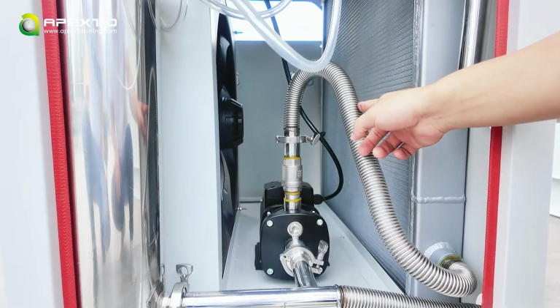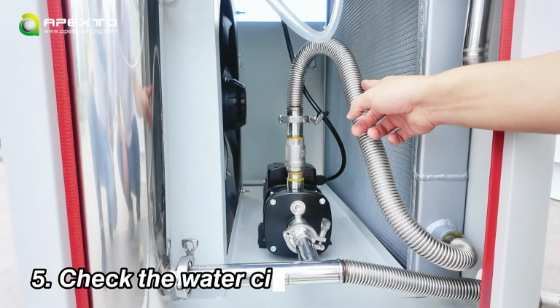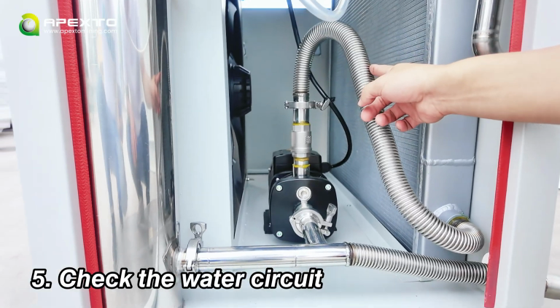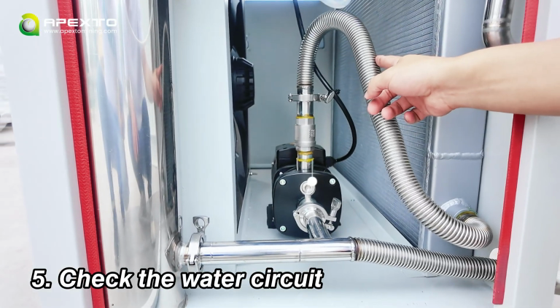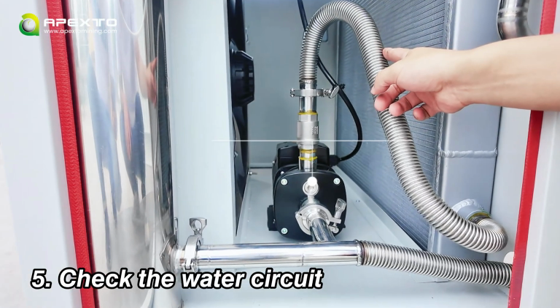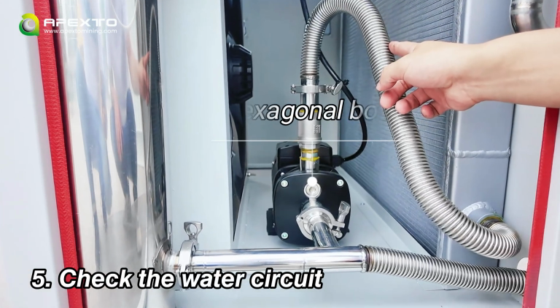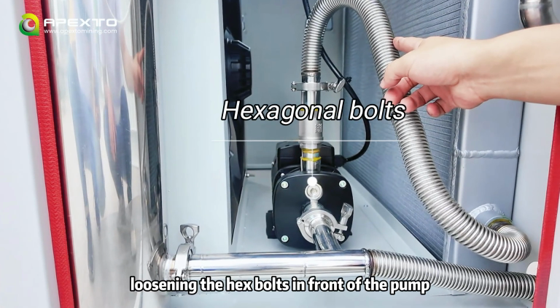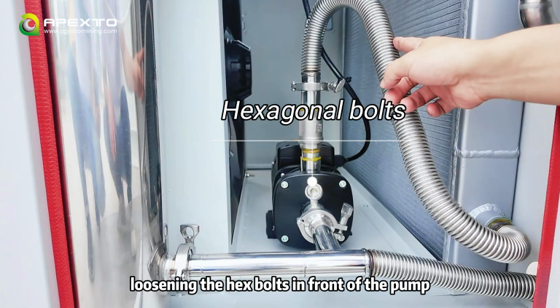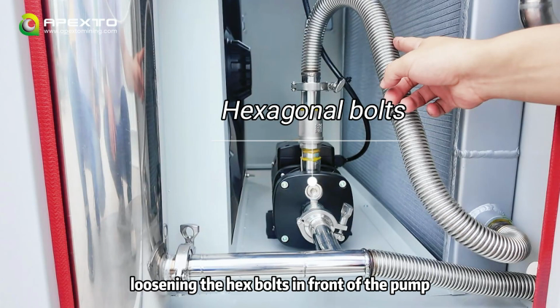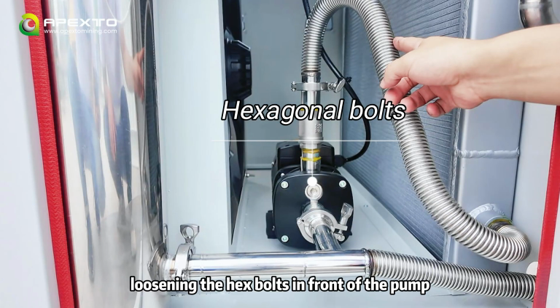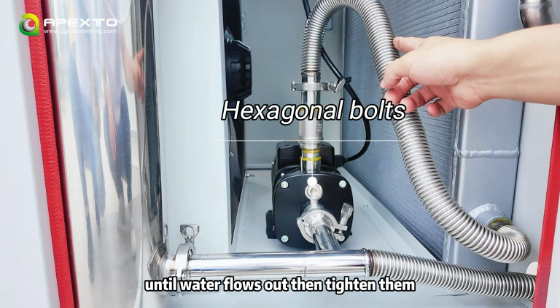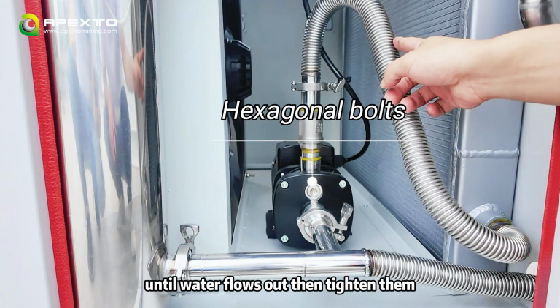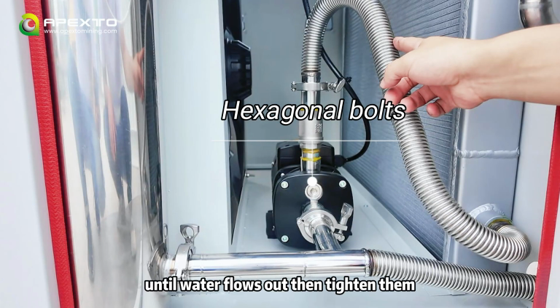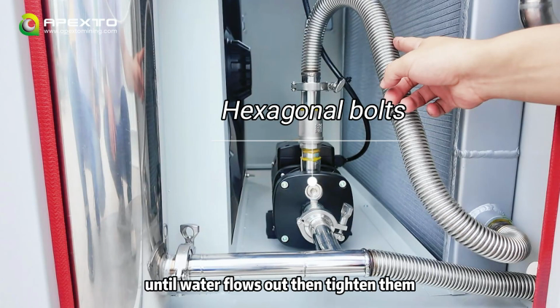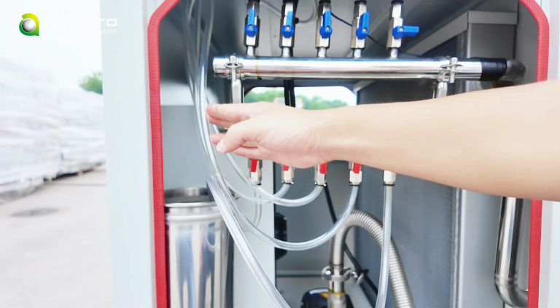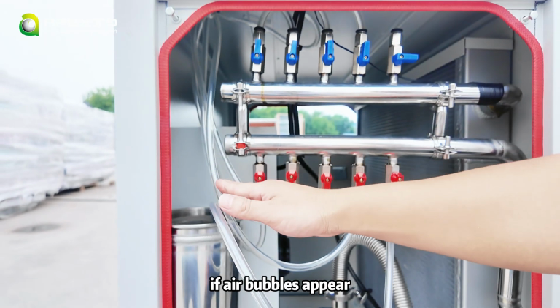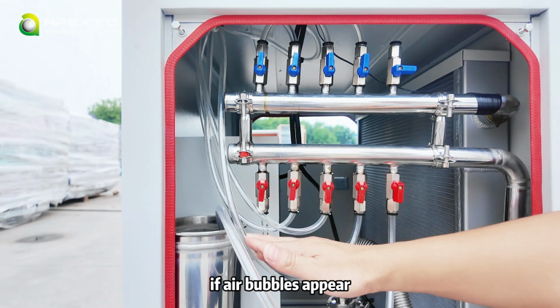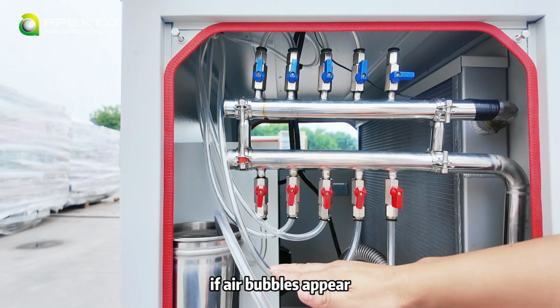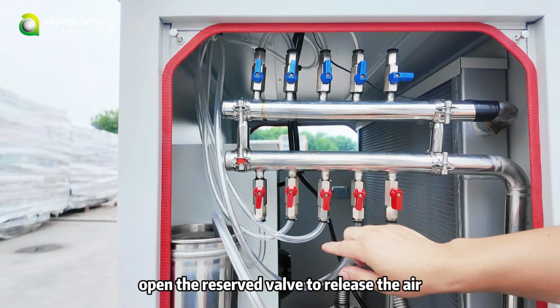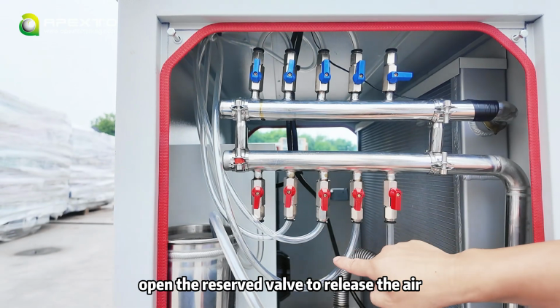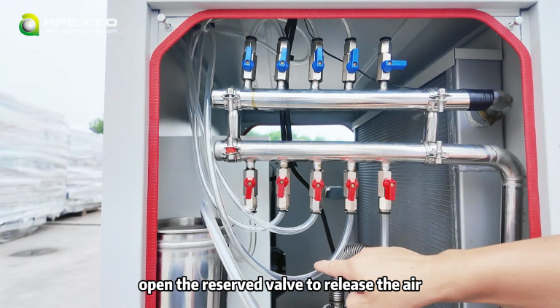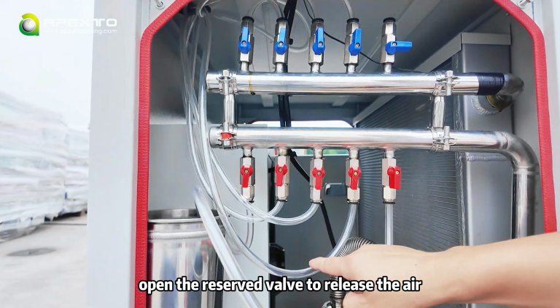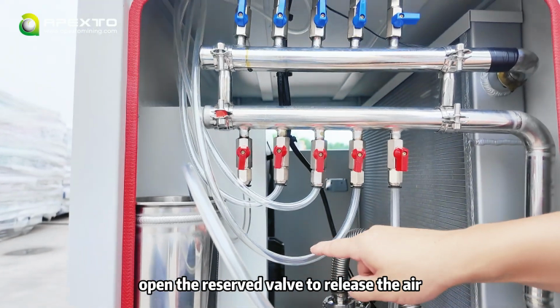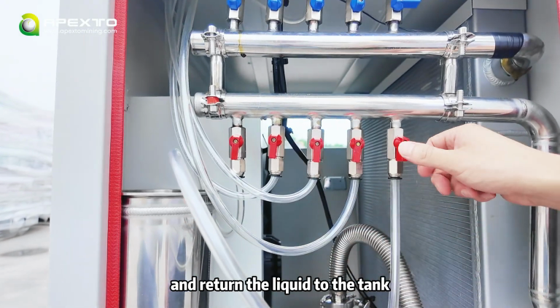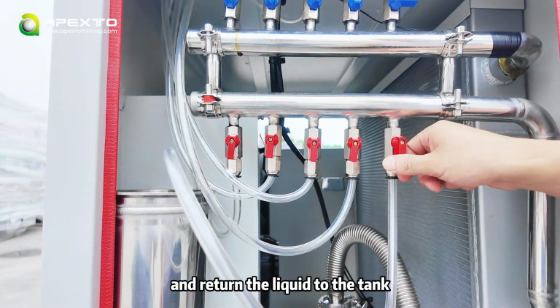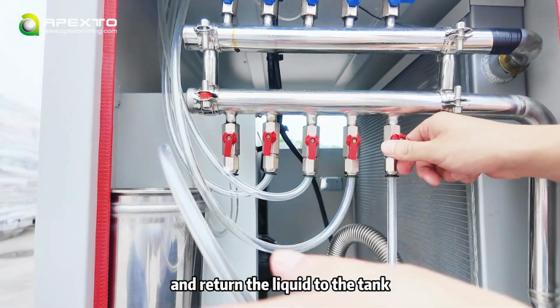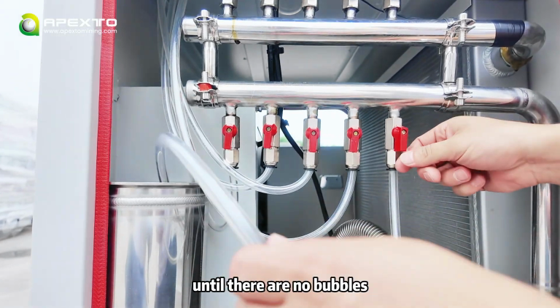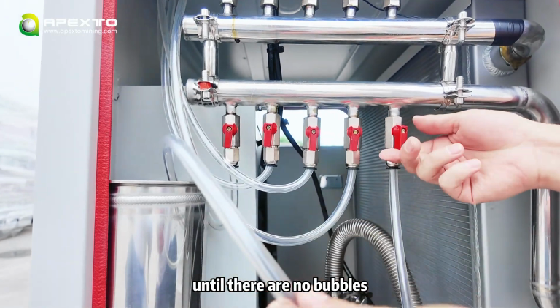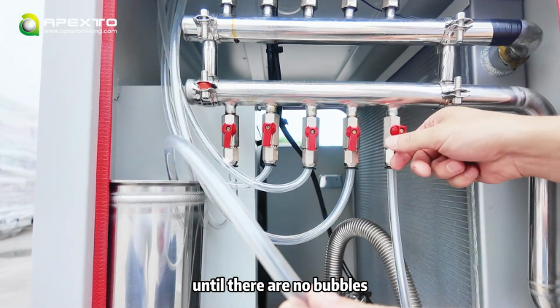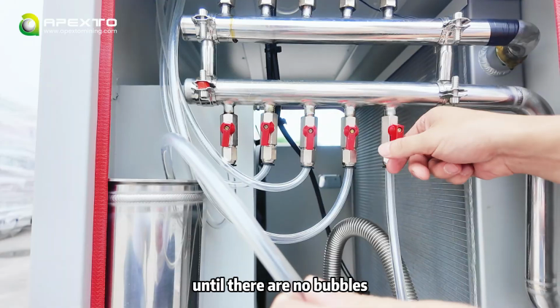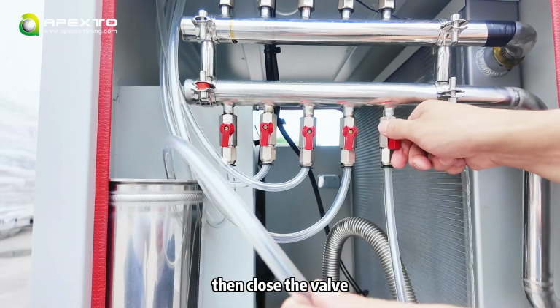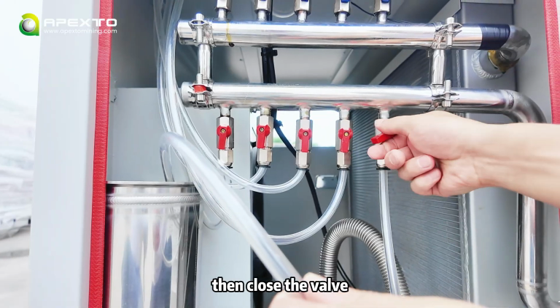Check the water circuit by loosening the hex bolts in front of the pump until water flows out, then tighten them. If air bubbles appear, open the reserved valve to release the air and return the liquid to the tank until there are no bubbles, then close the valve.